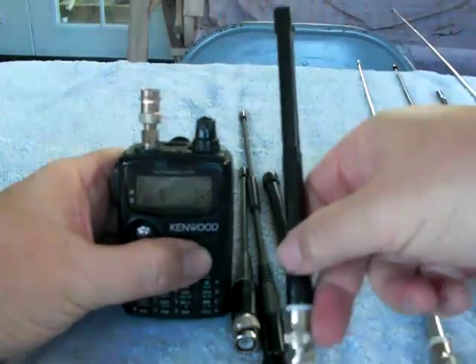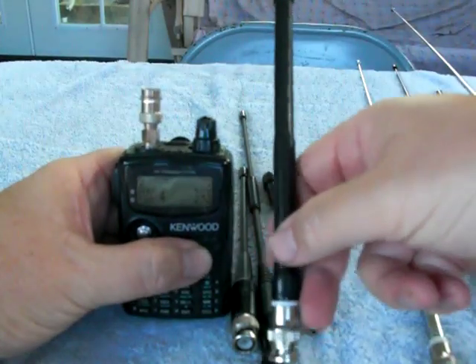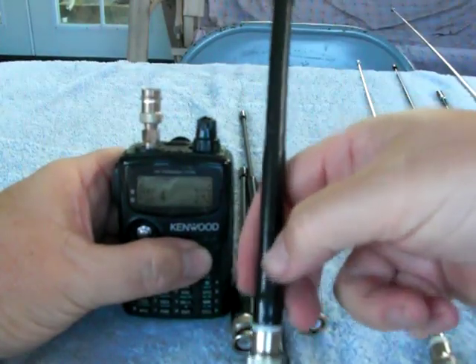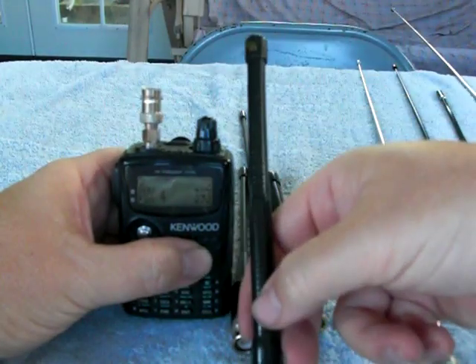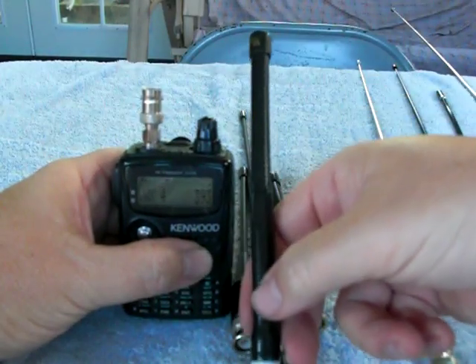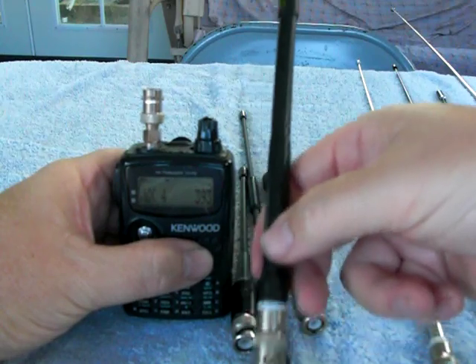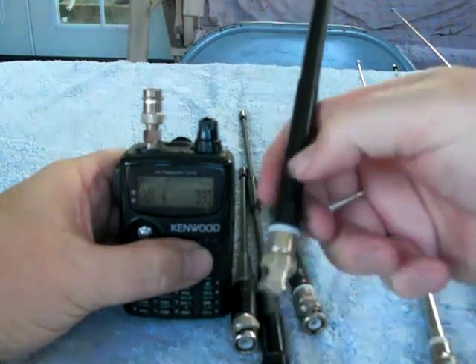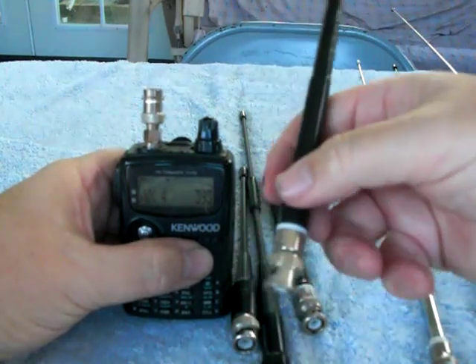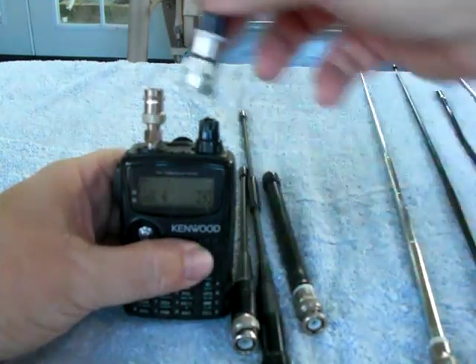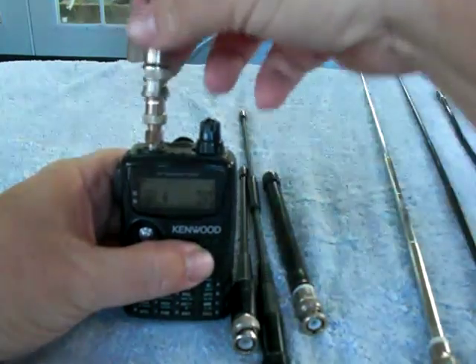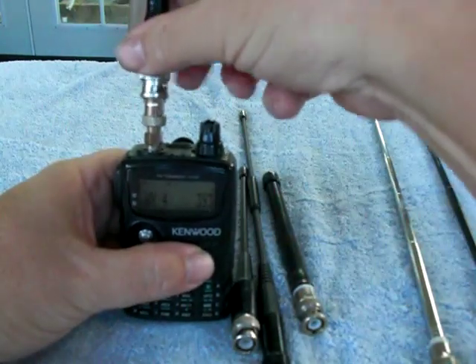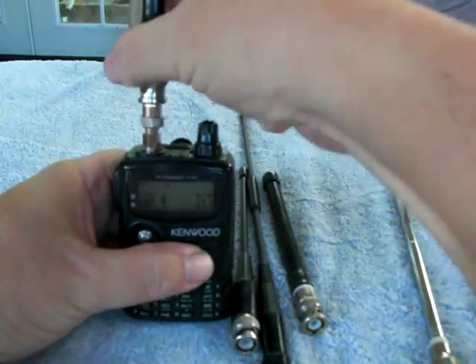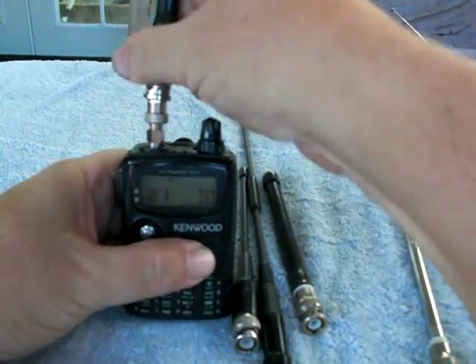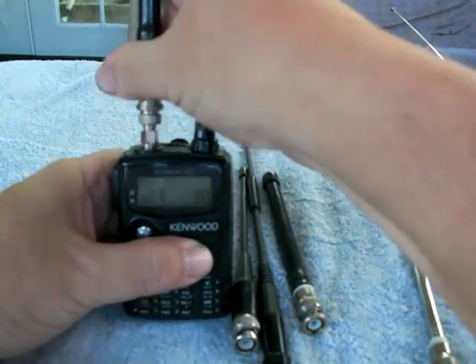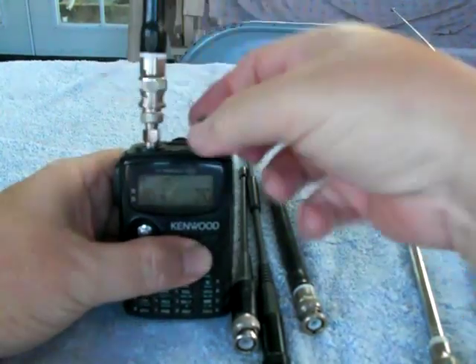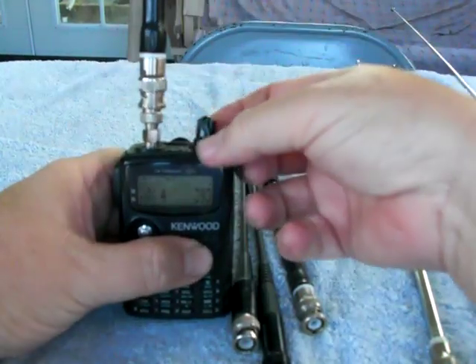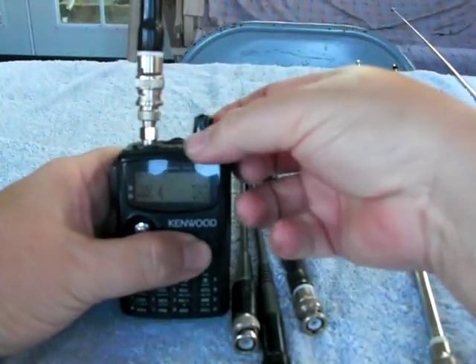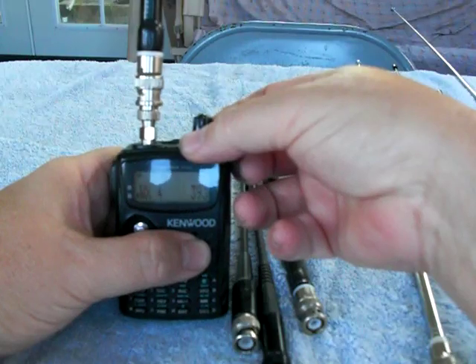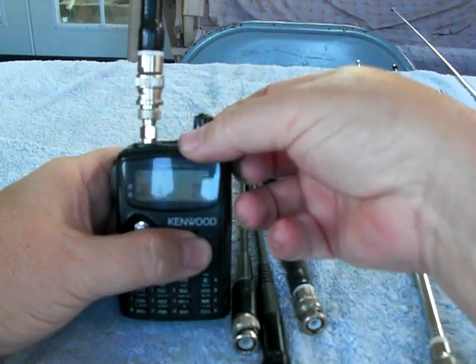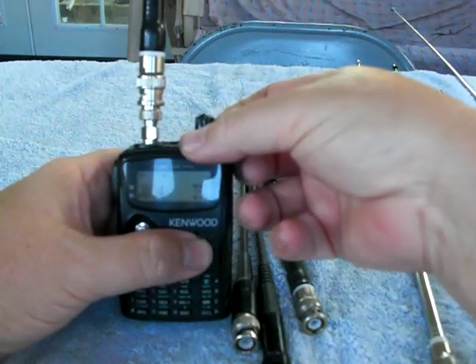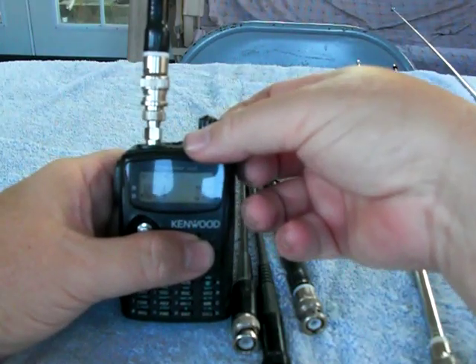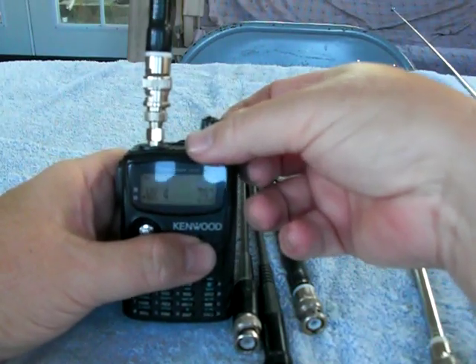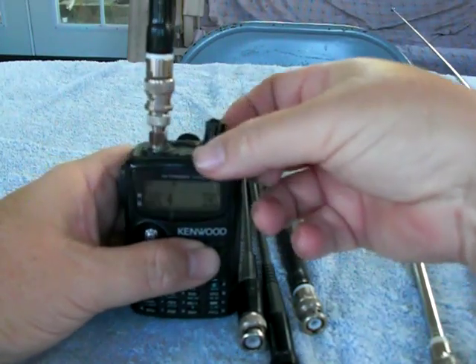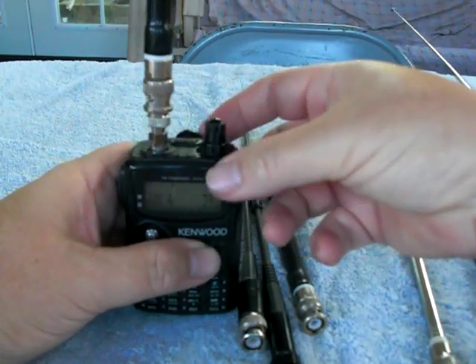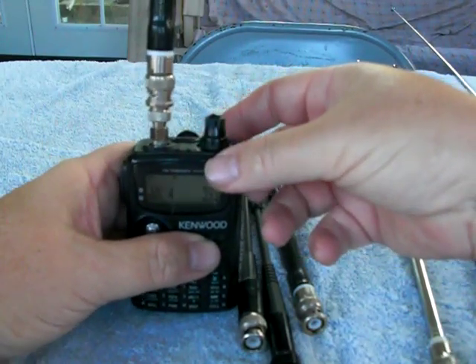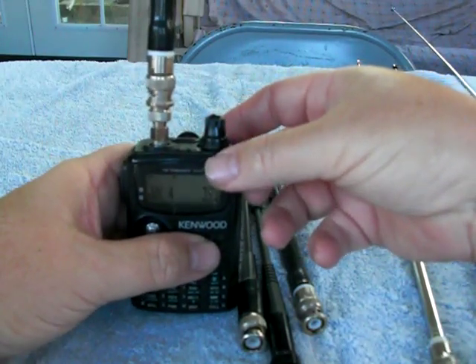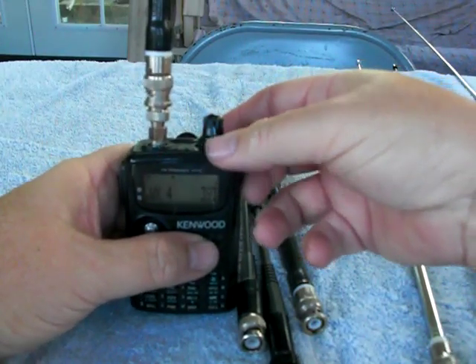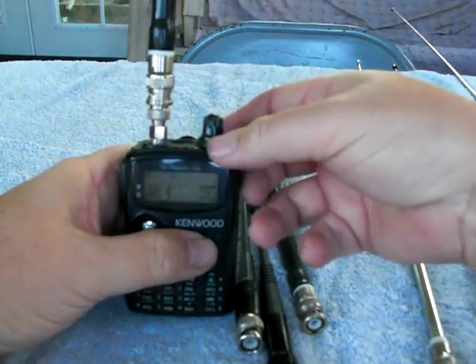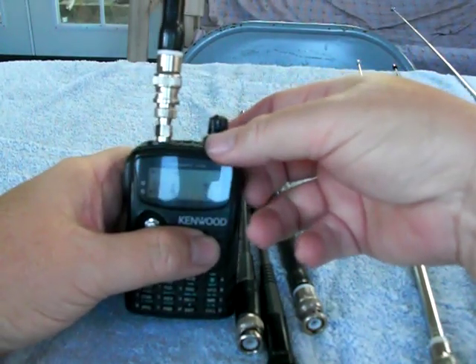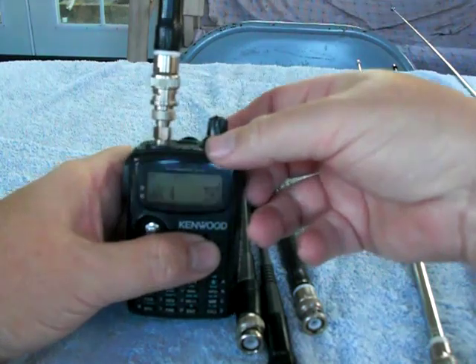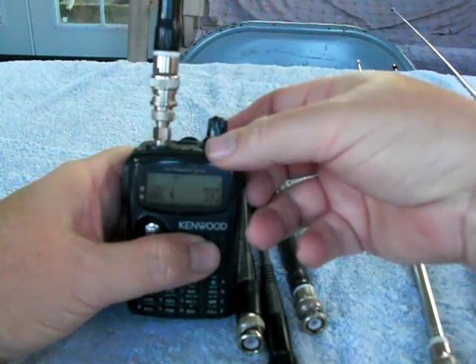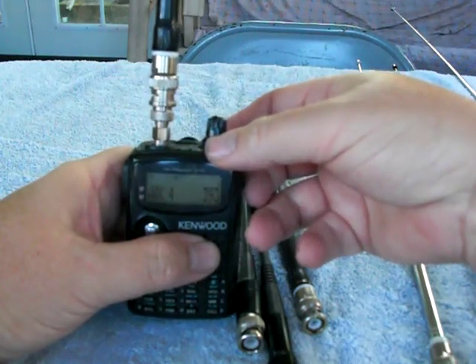This is a Larson 2 meter rubber ducky antenna. Got signal, no S-reading.